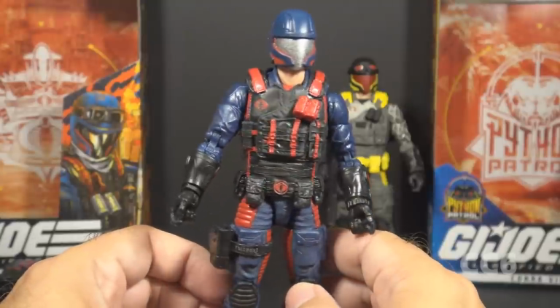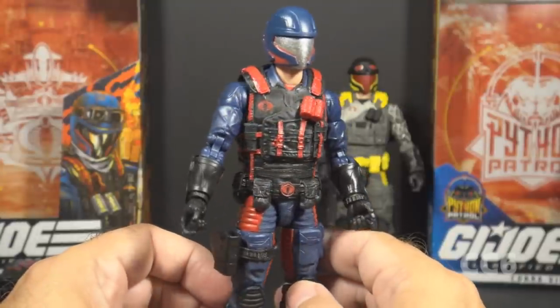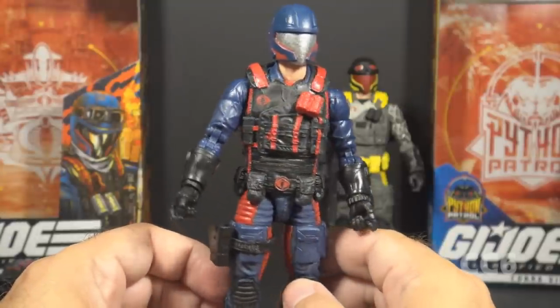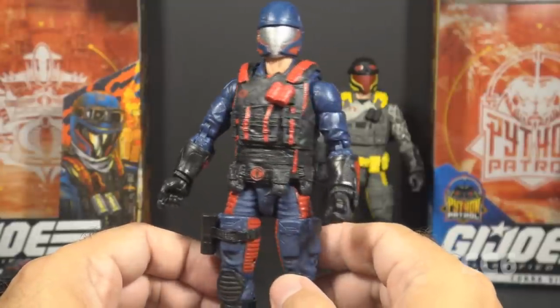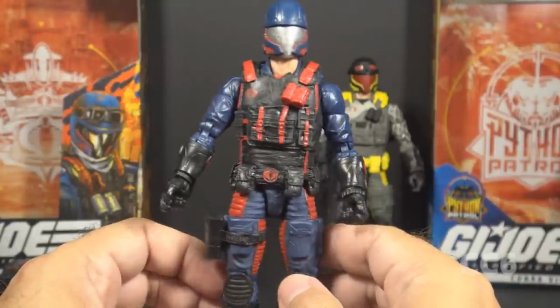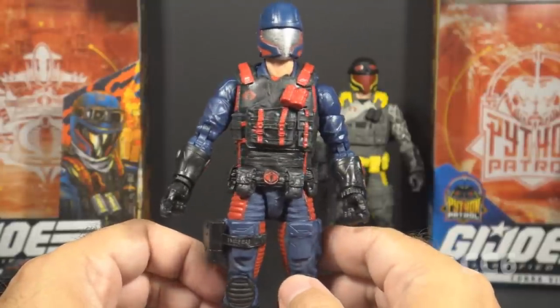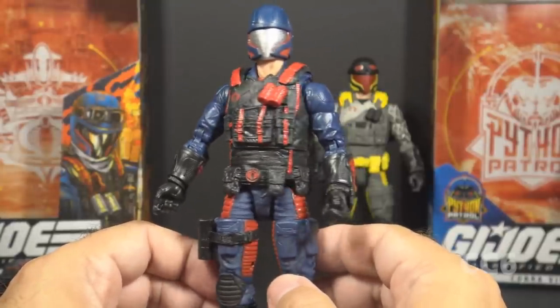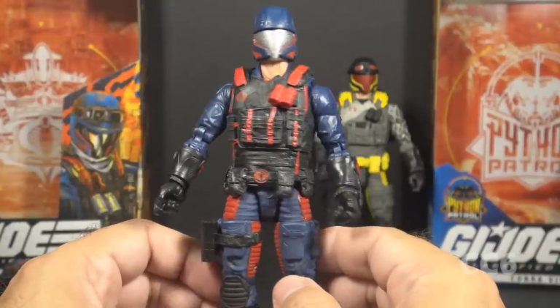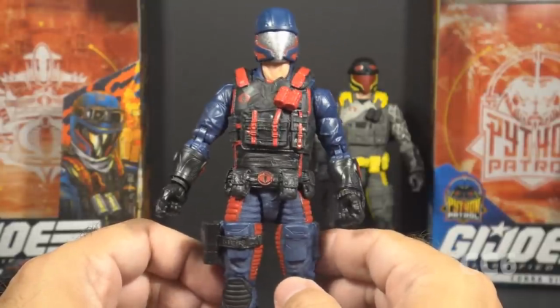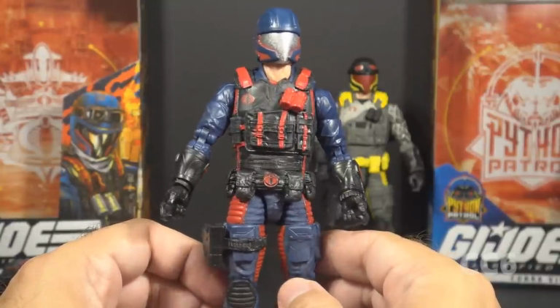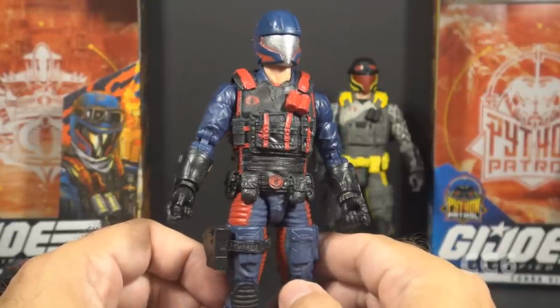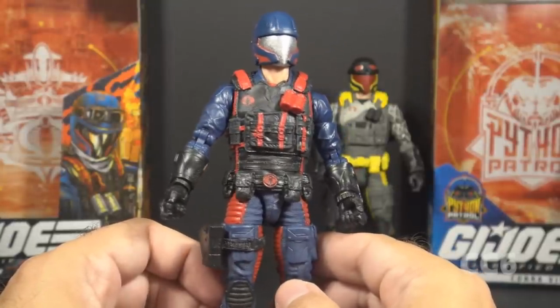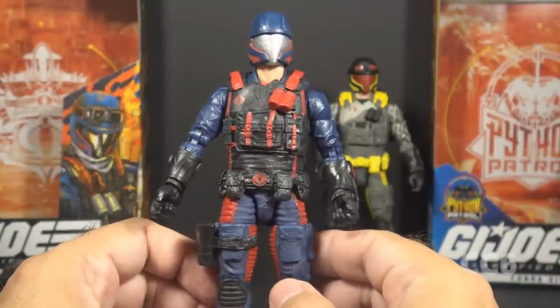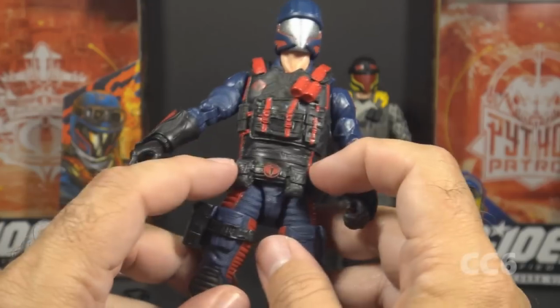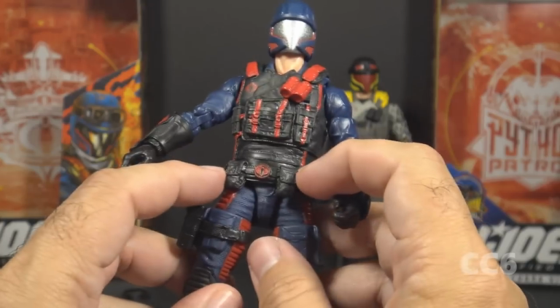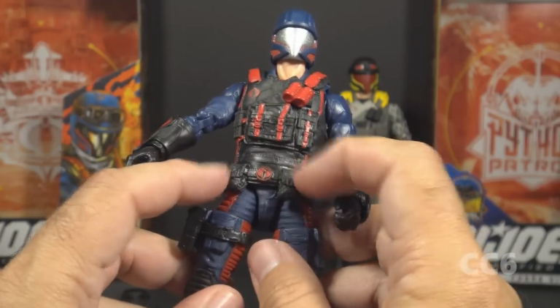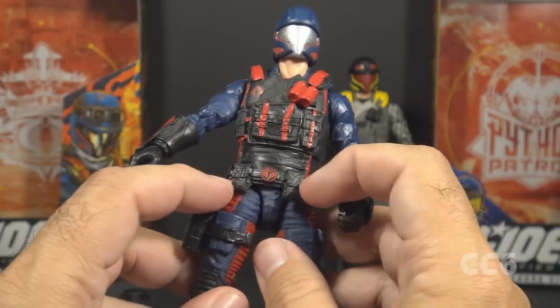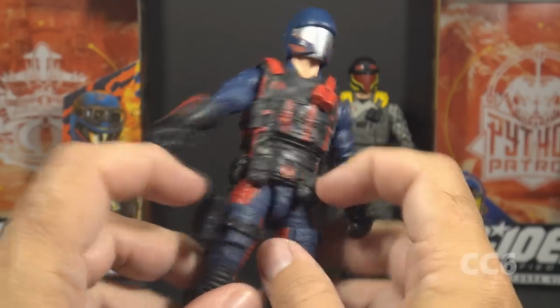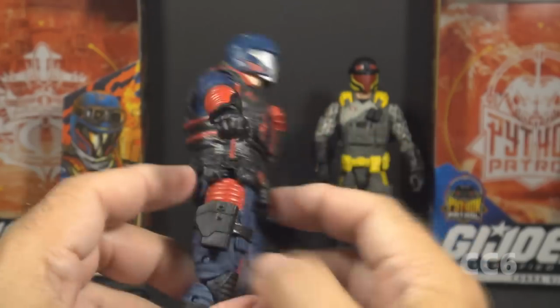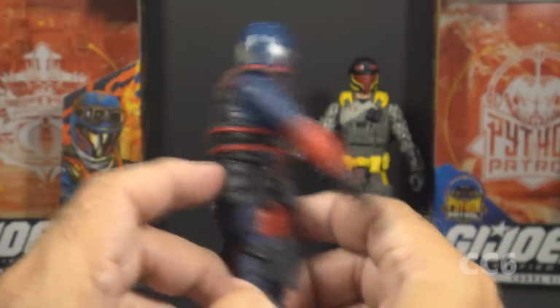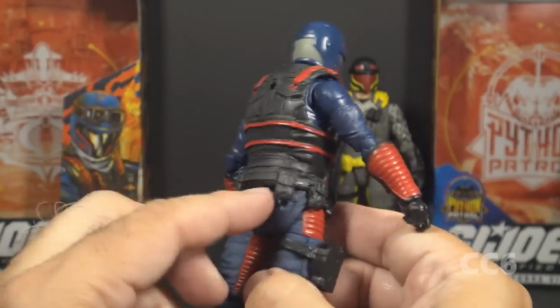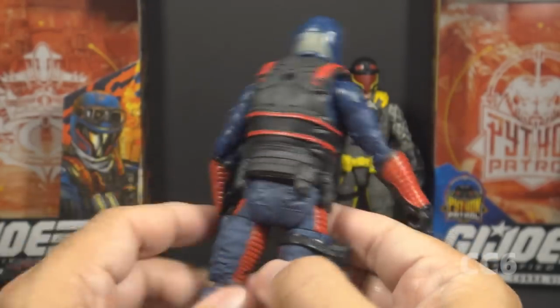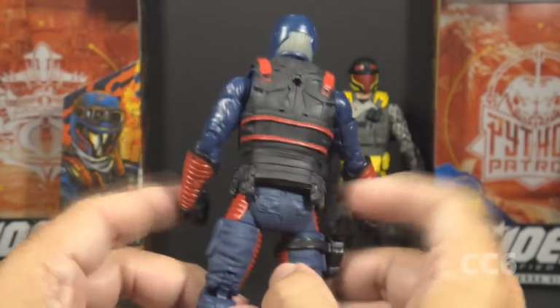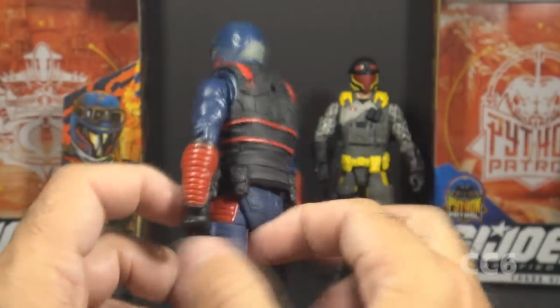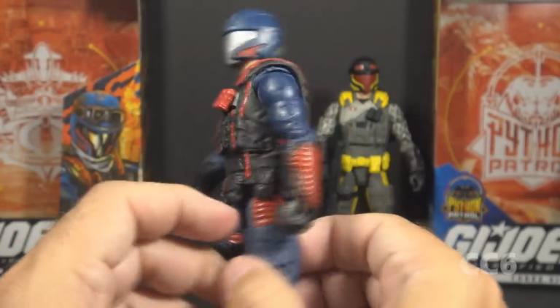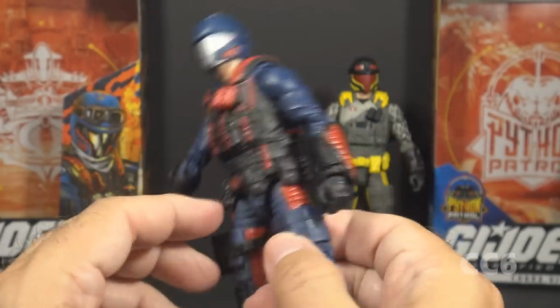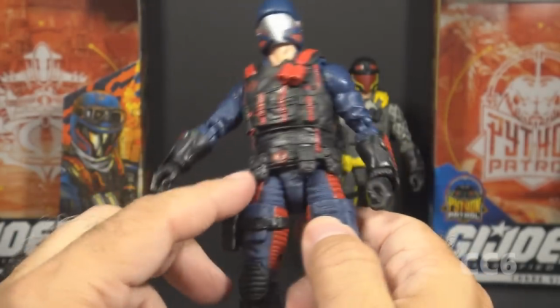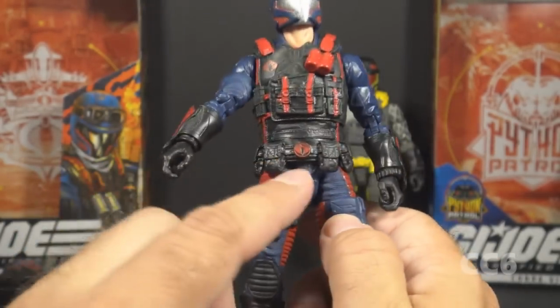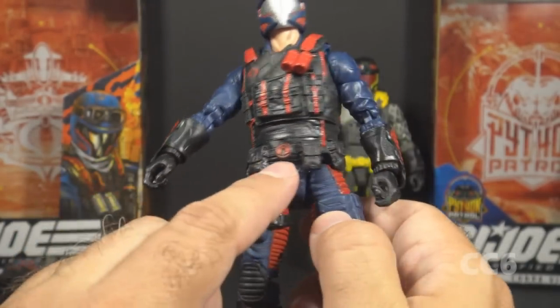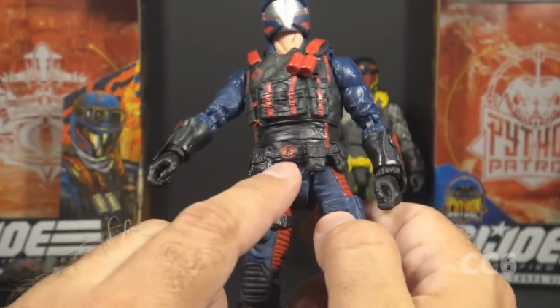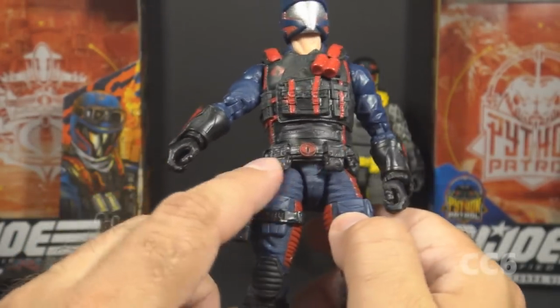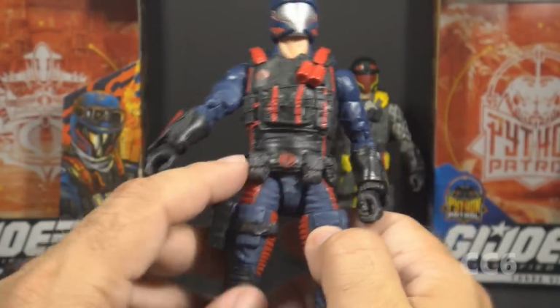It does hinder the articulation, but it looks better. That tactical vest also has an attached belt piece with pouches and a red cobra emblem belt buckle. Overall, this looks good.